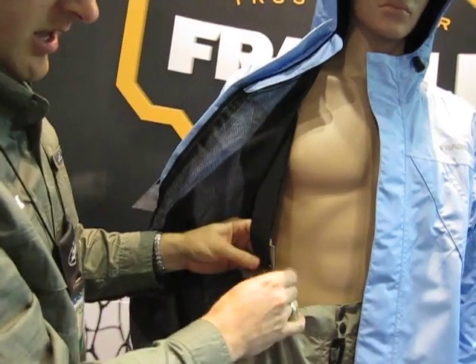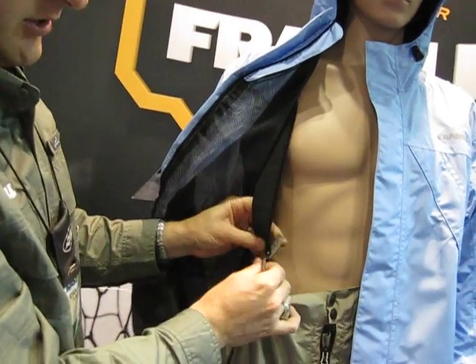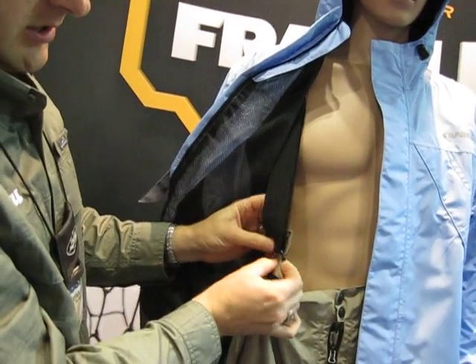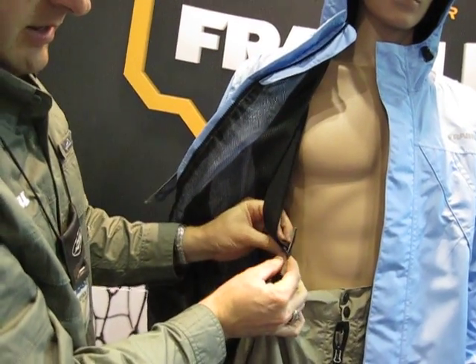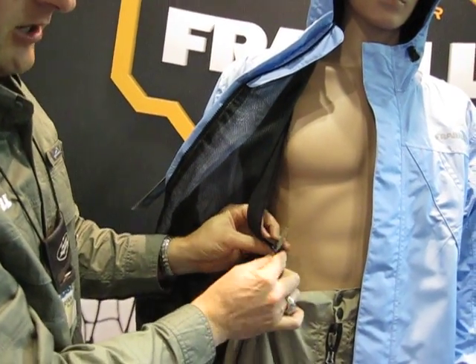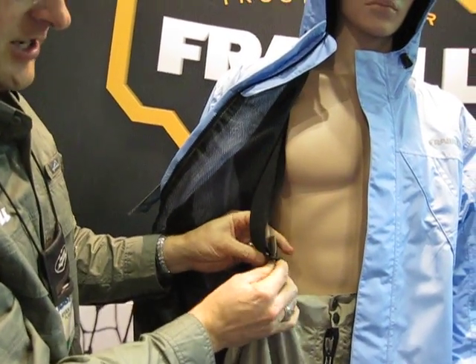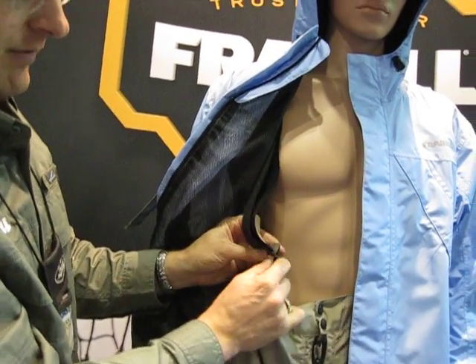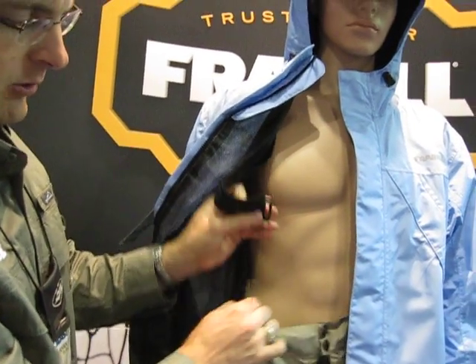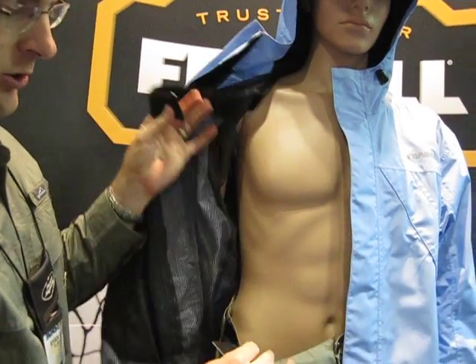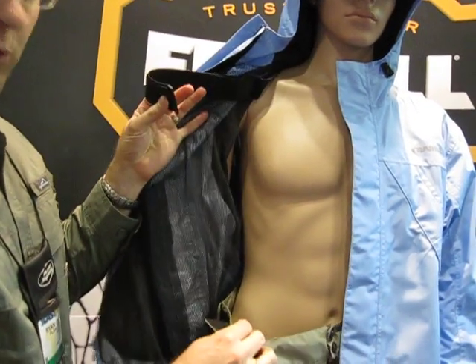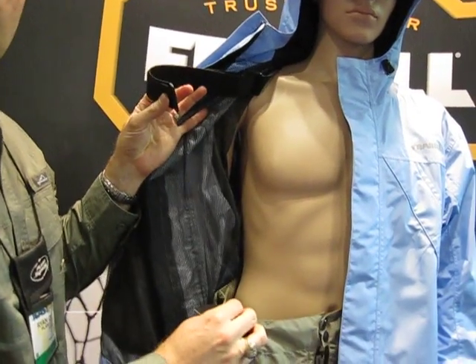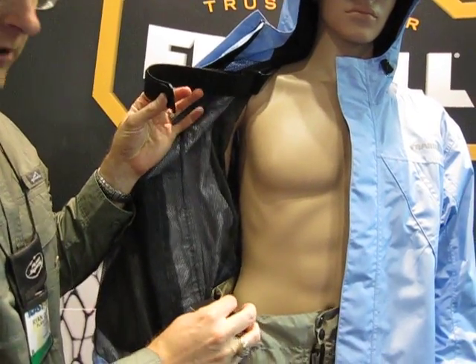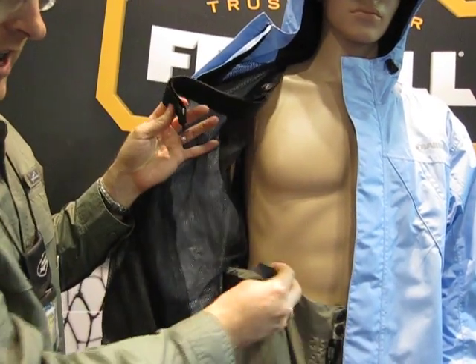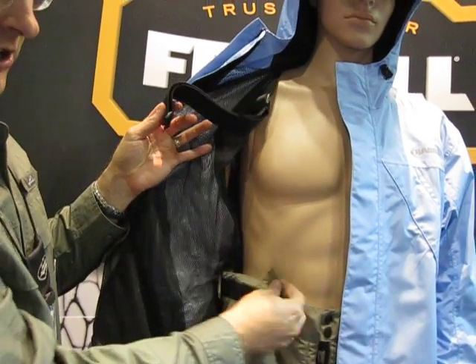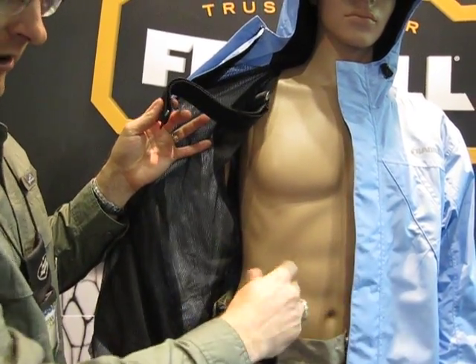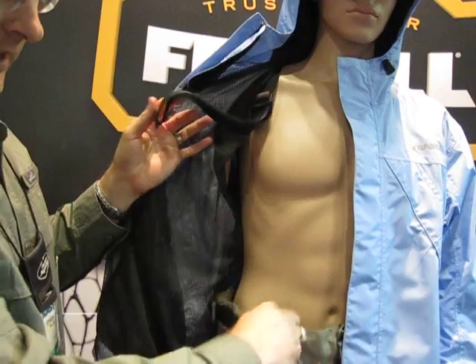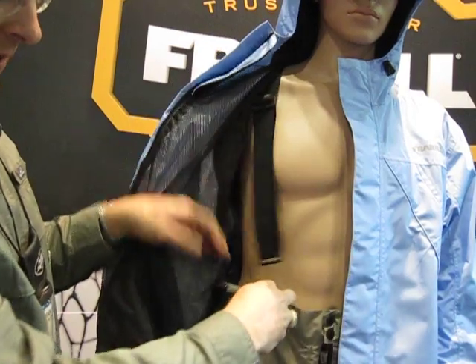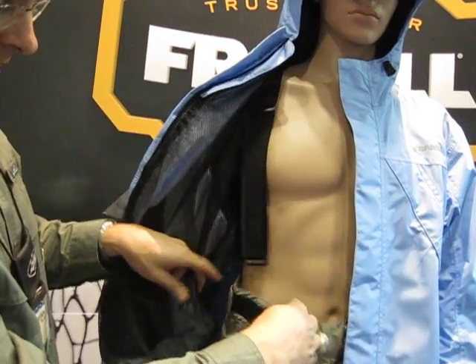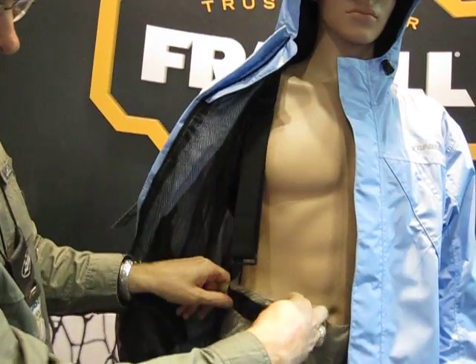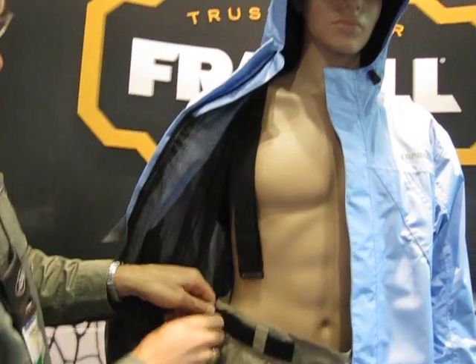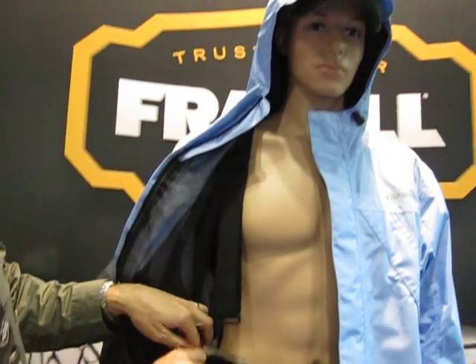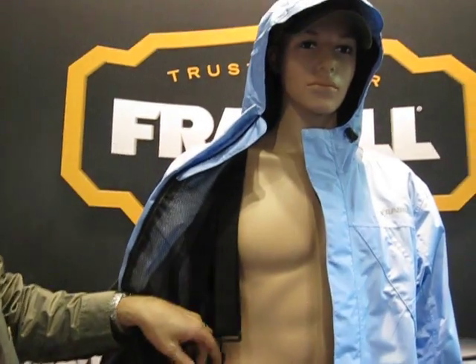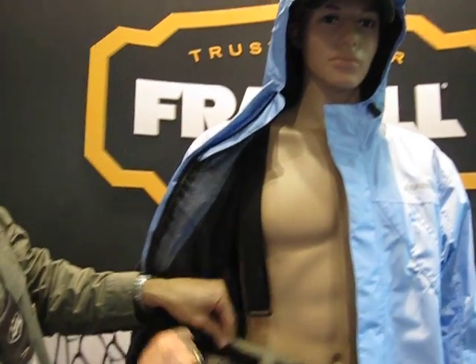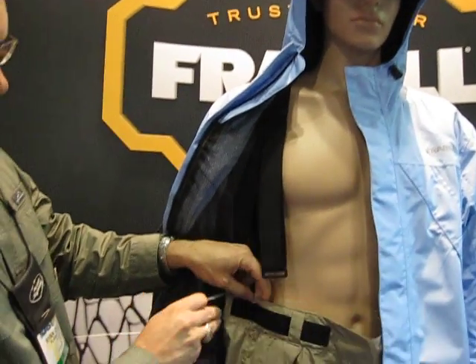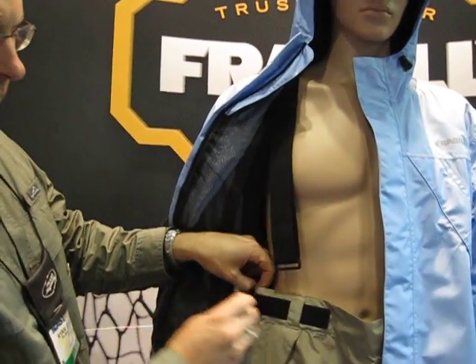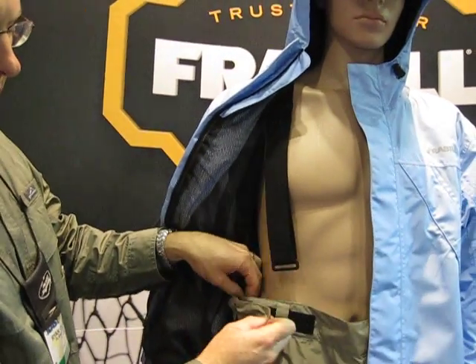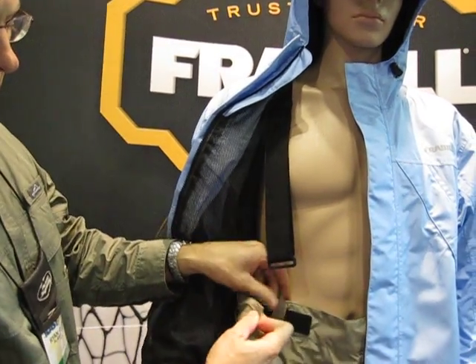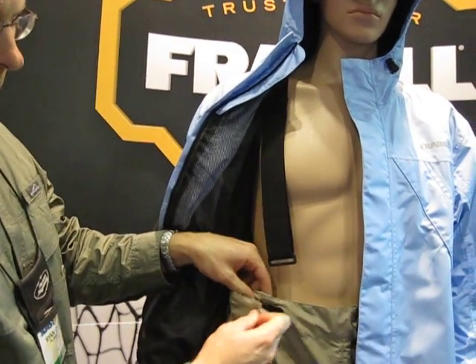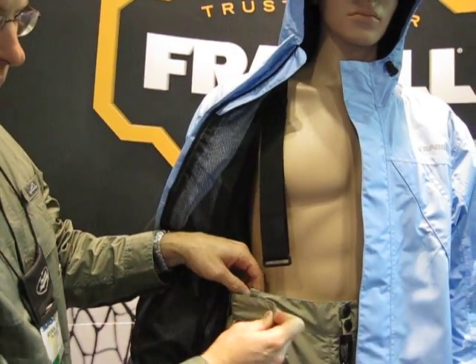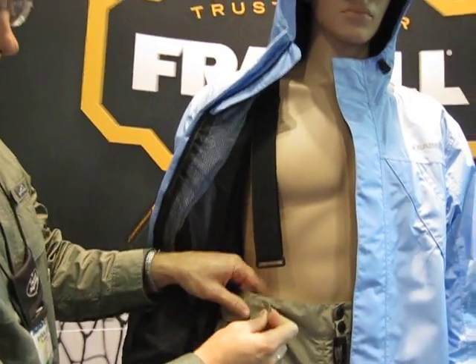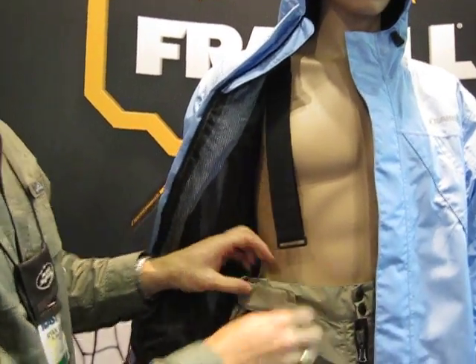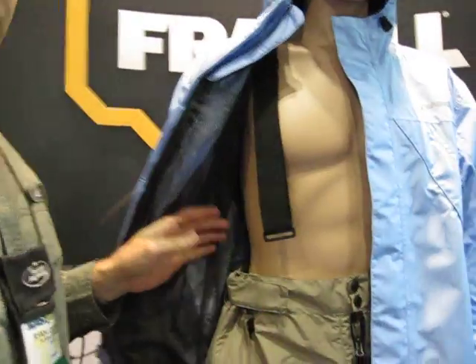If you don't want suspenders, they're all attached by Velcro so you can remove them and just wear it like a pant. They also incorporated a belt-like feature with Velcro — that's a nice touch.